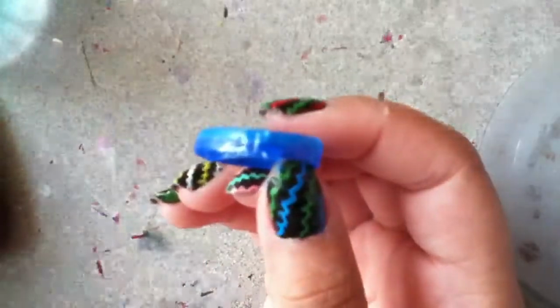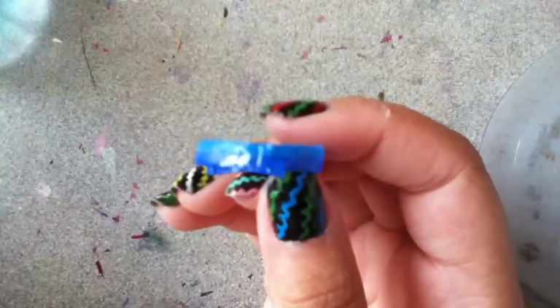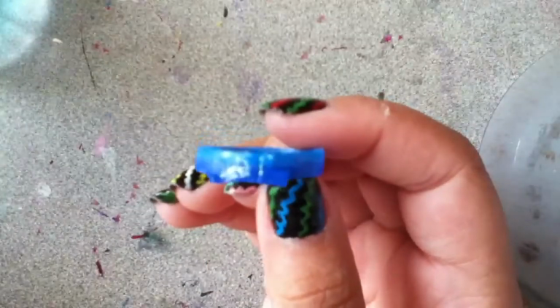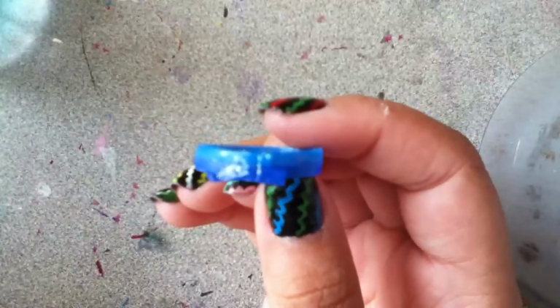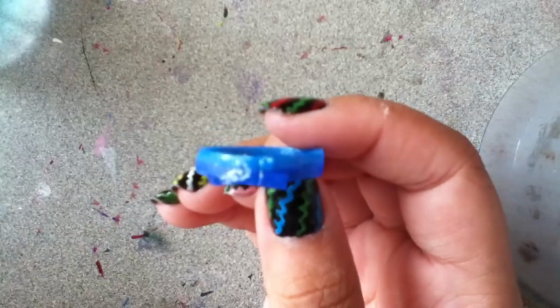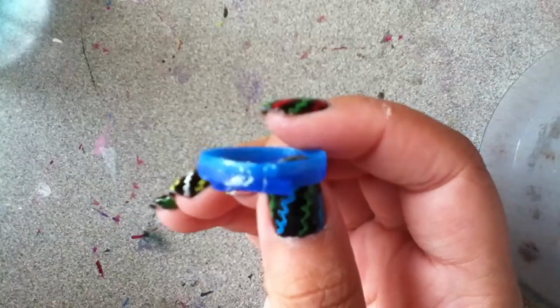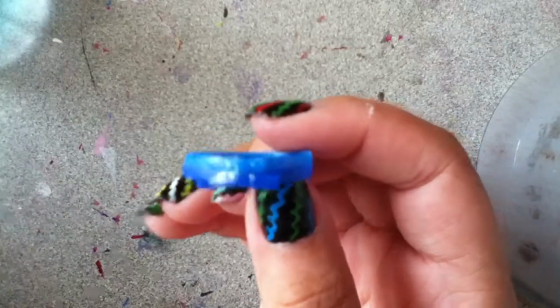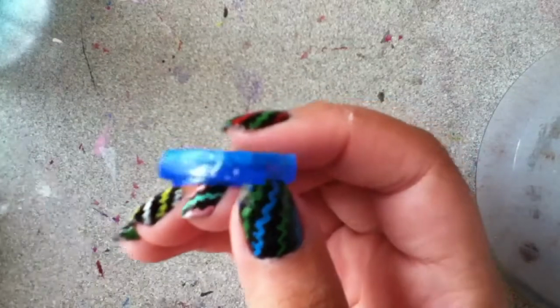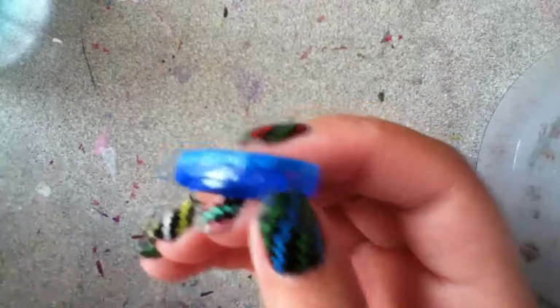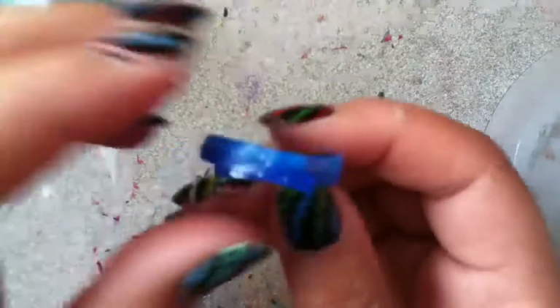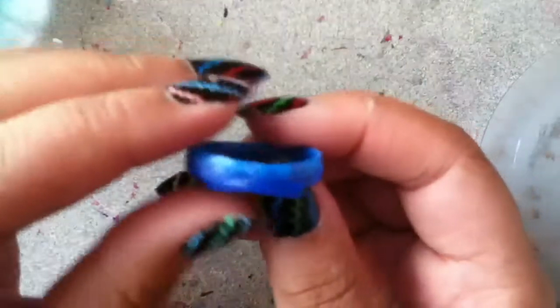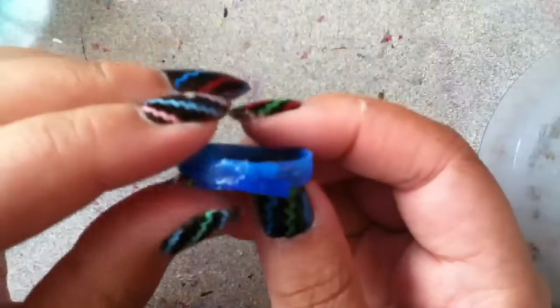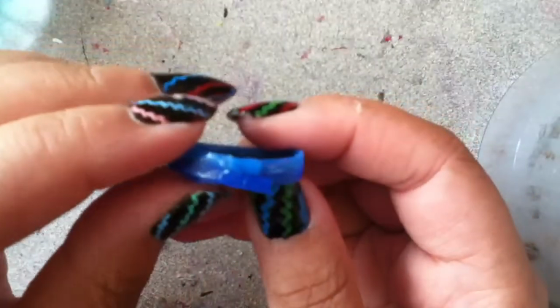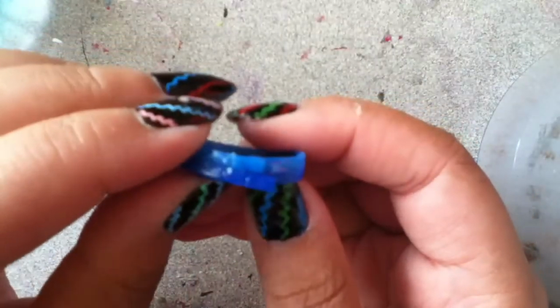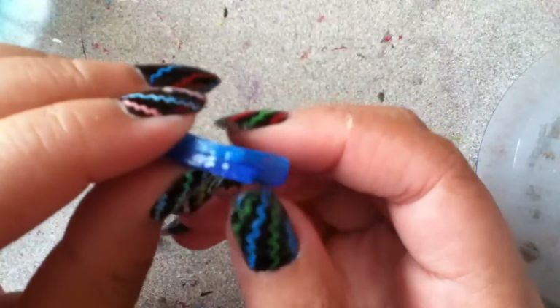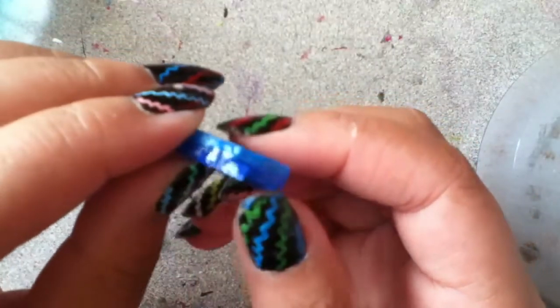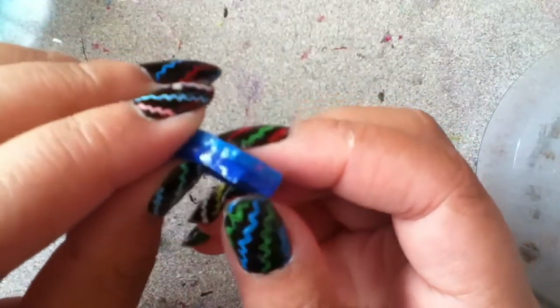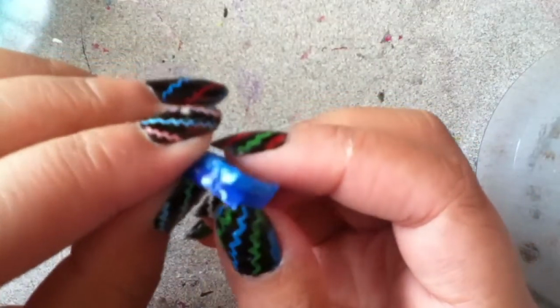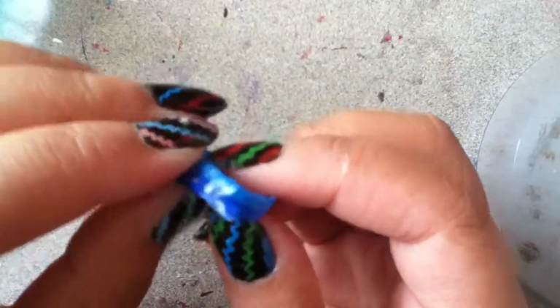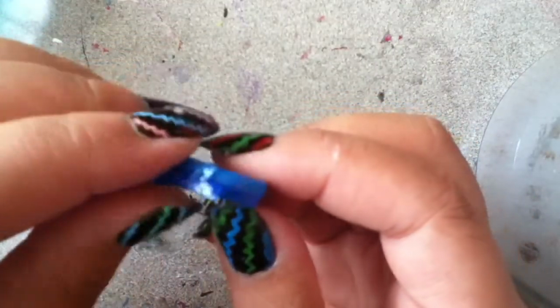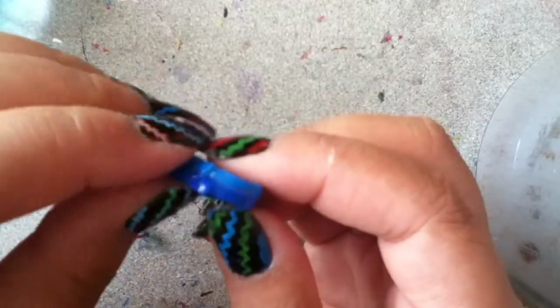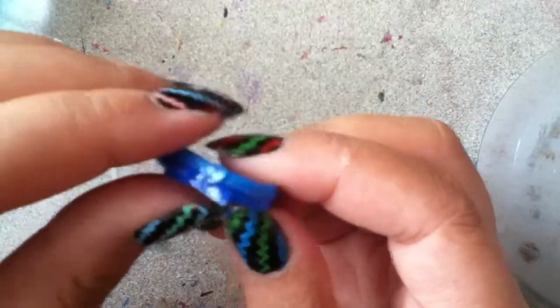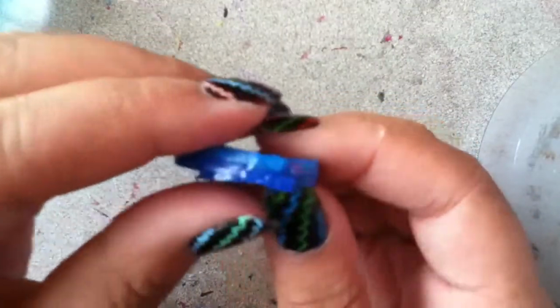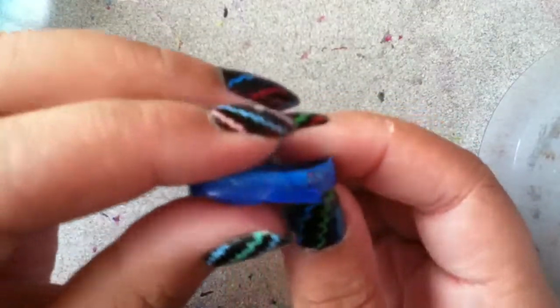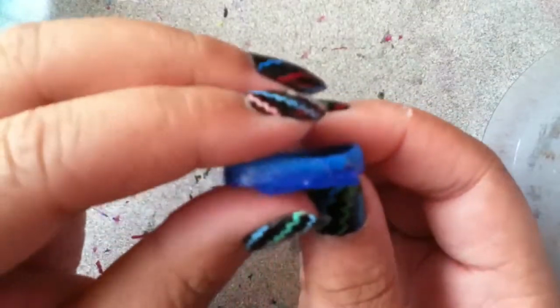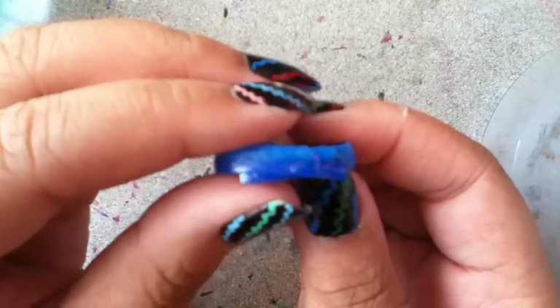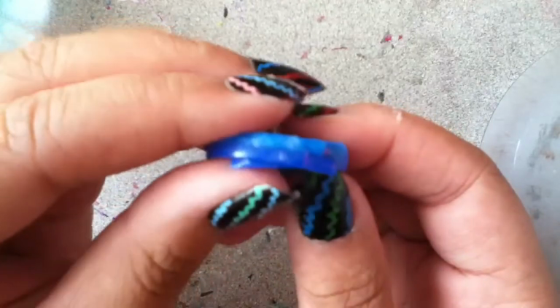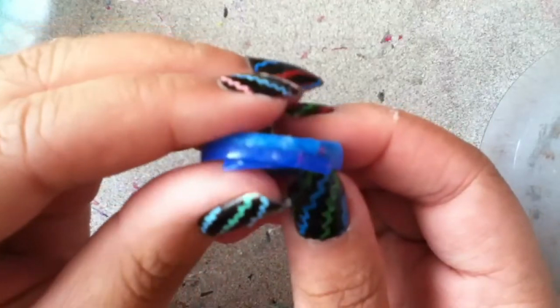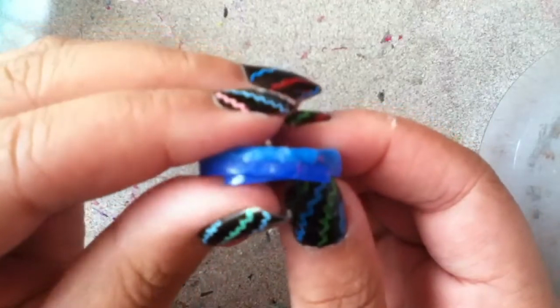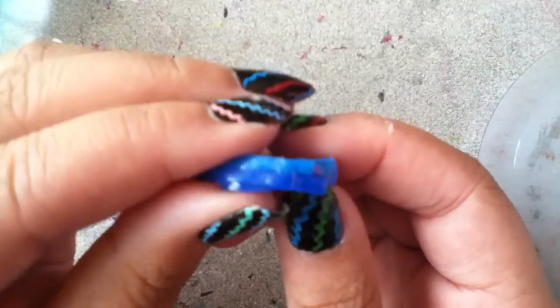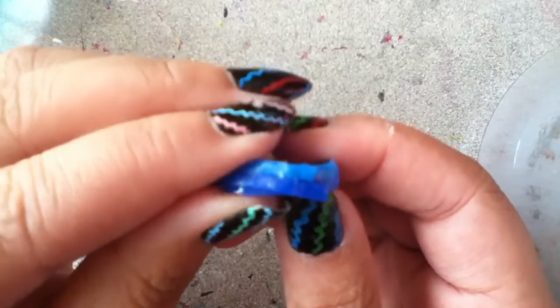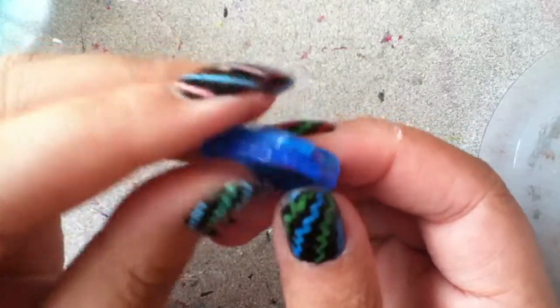Do the exact same thing on the bottom. Make sure it's lined up and not sticking out.